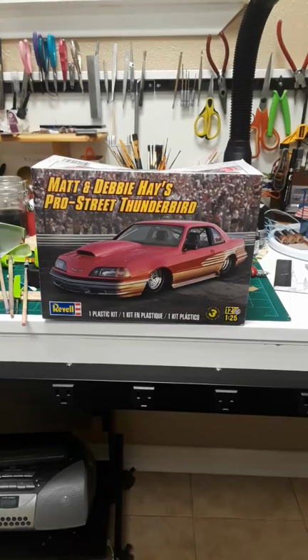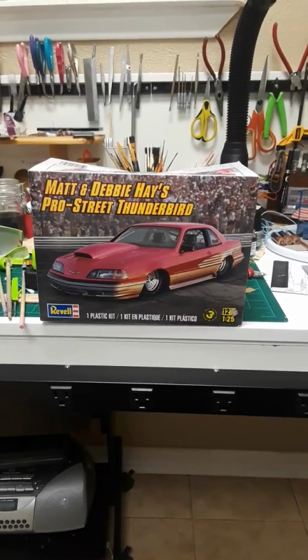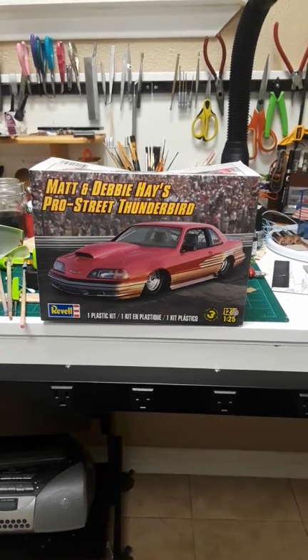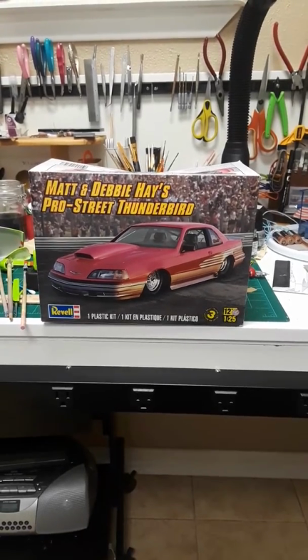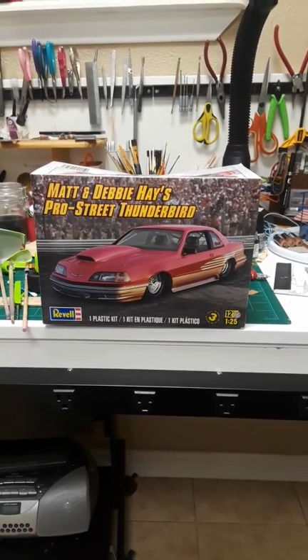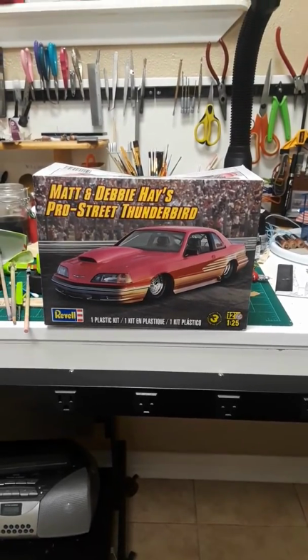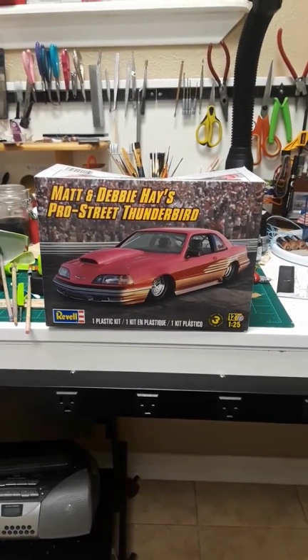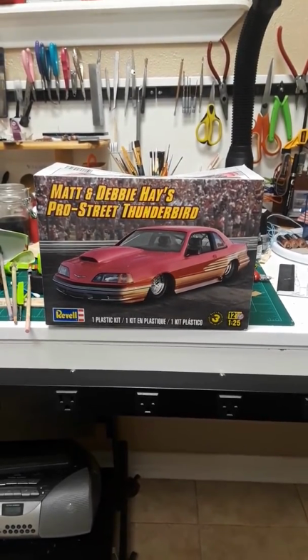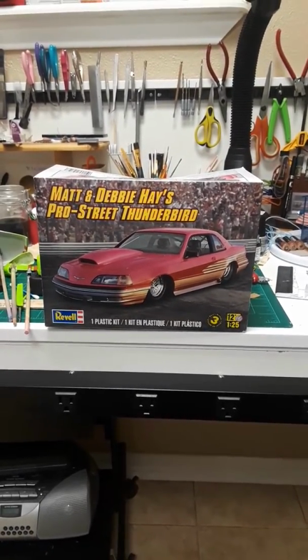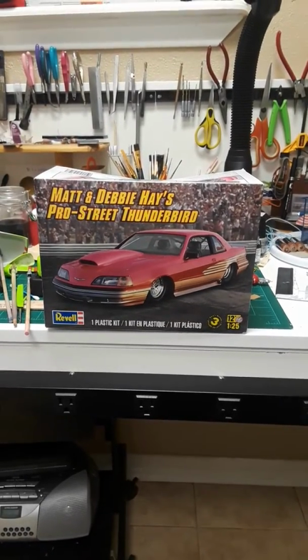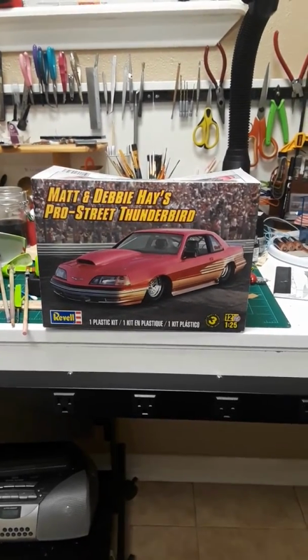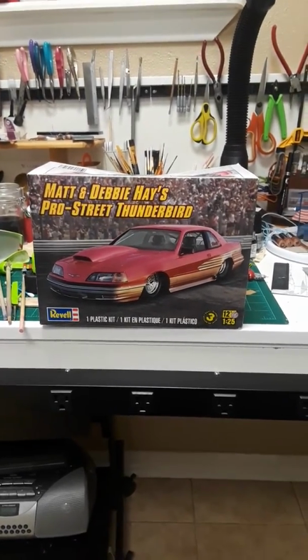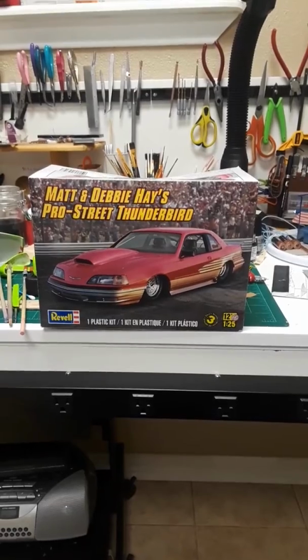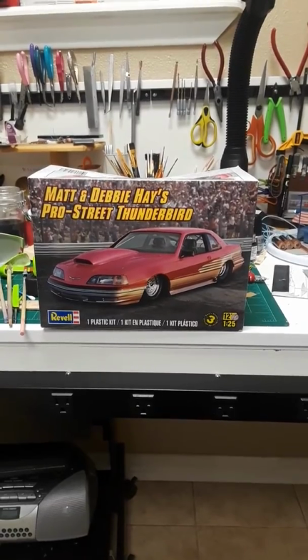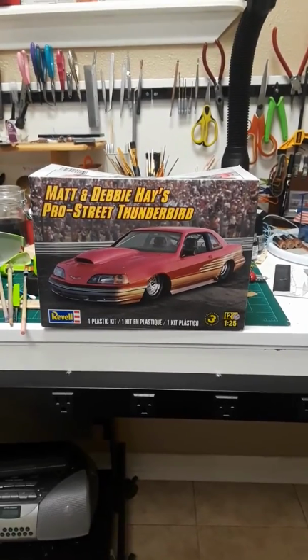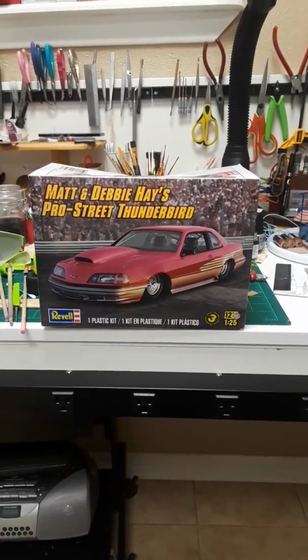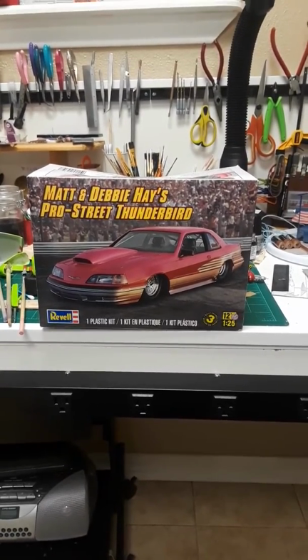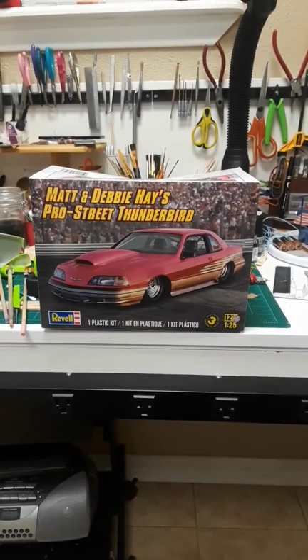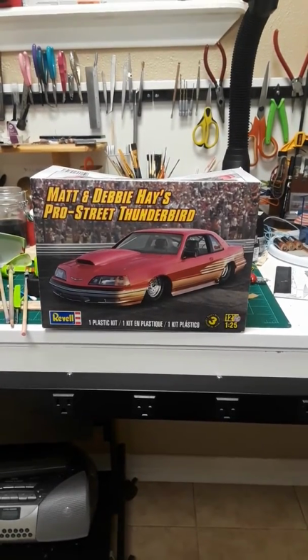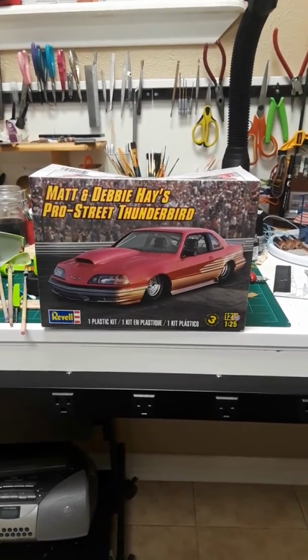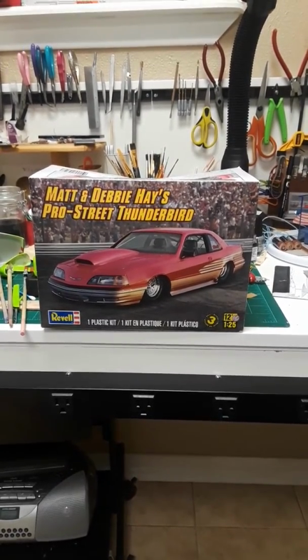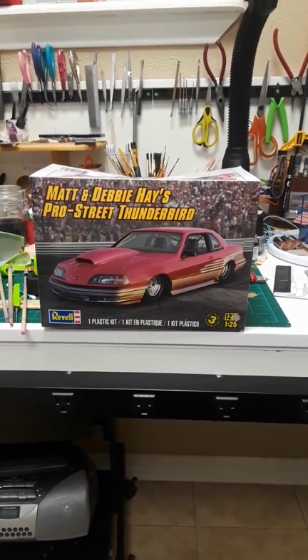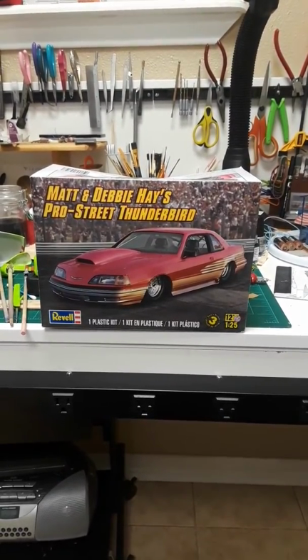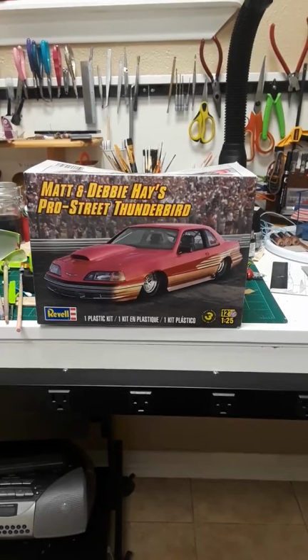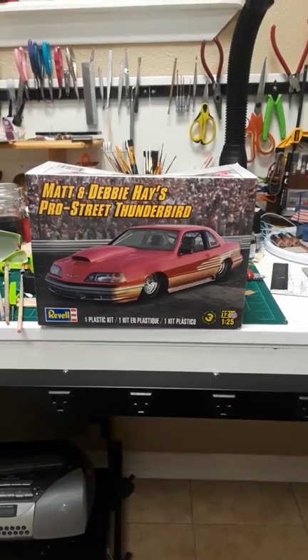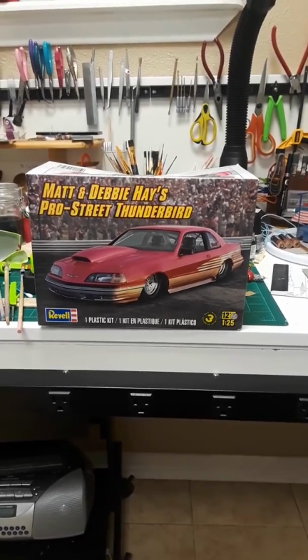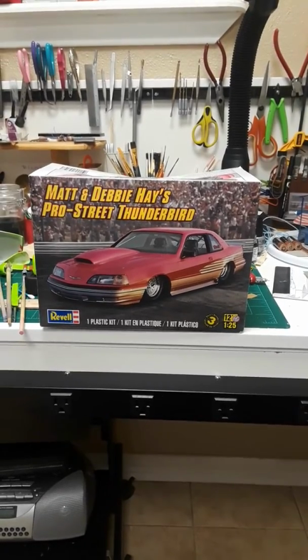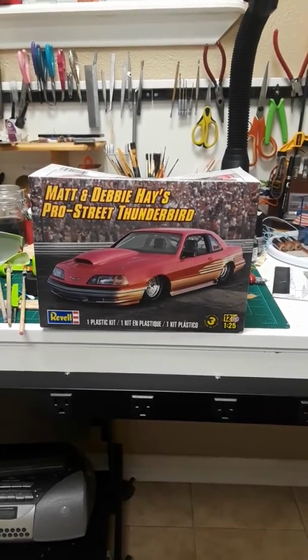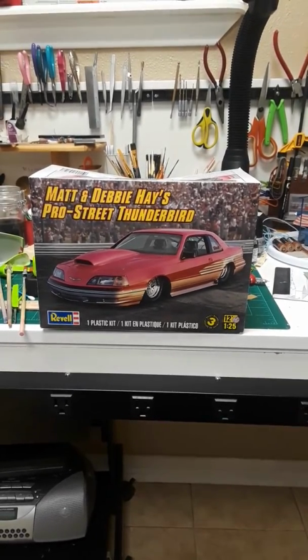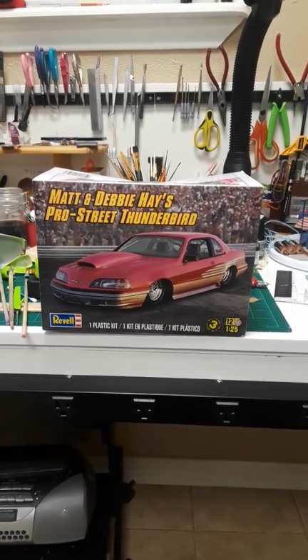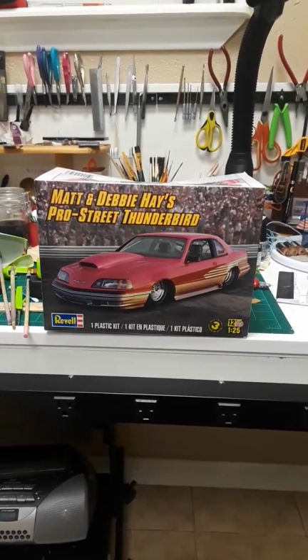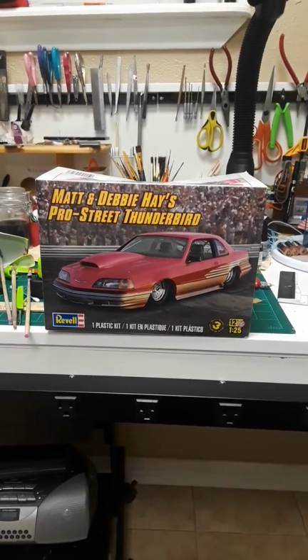Good evening YouTube community. This is Morton from Morton's Model Shop, bringing you my entry video into Taylor's Two Tall's Pro Street Drag Week build-off.